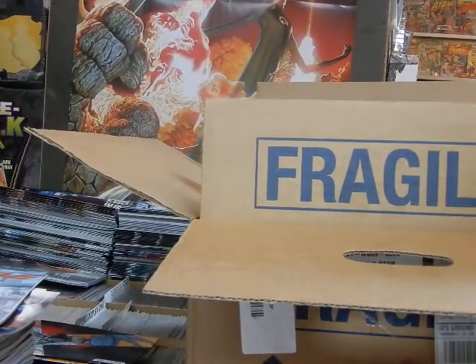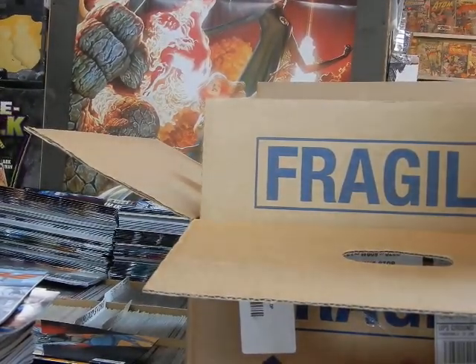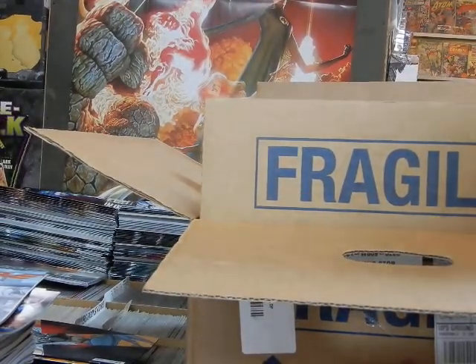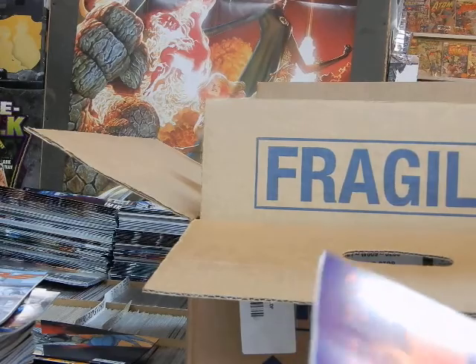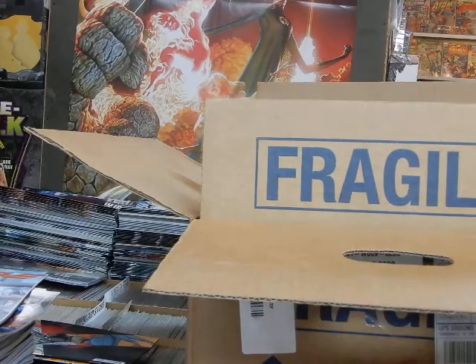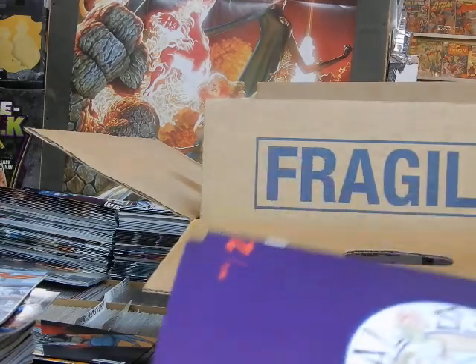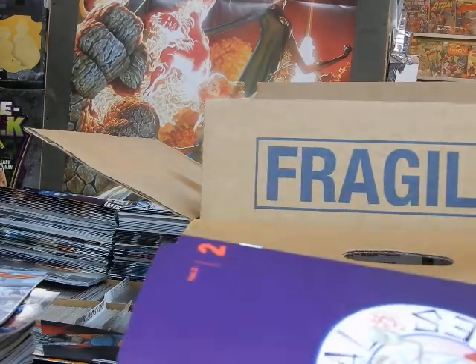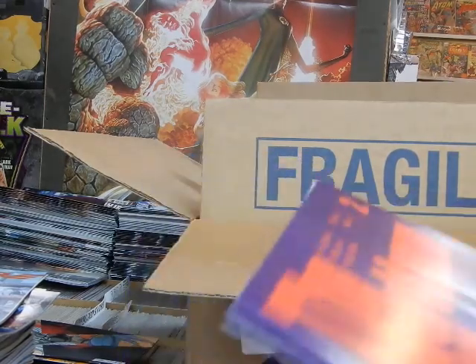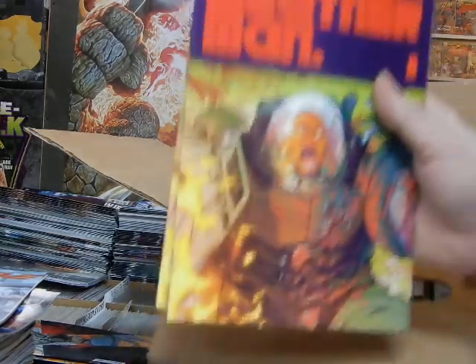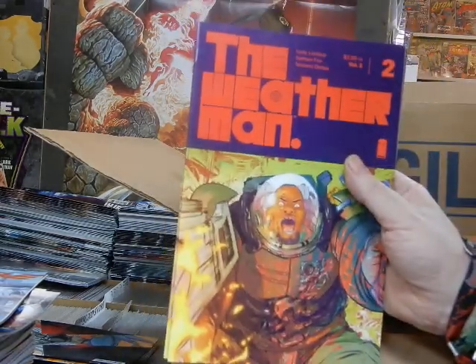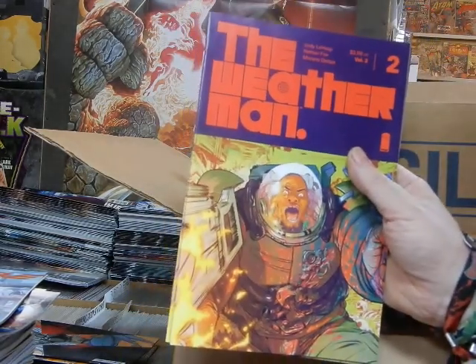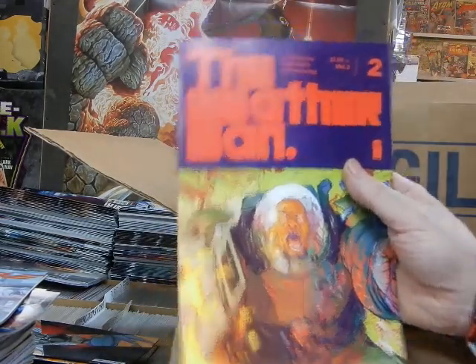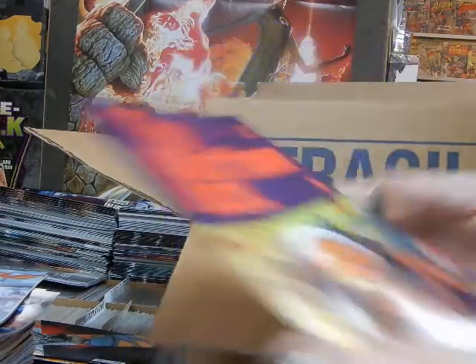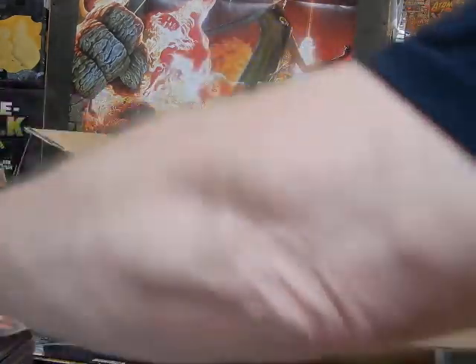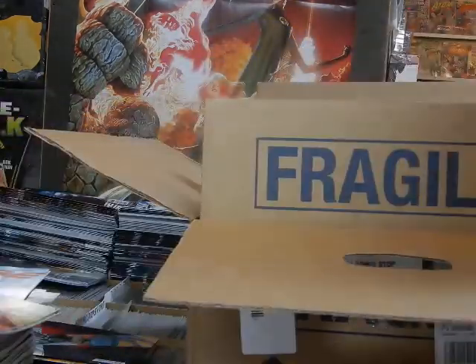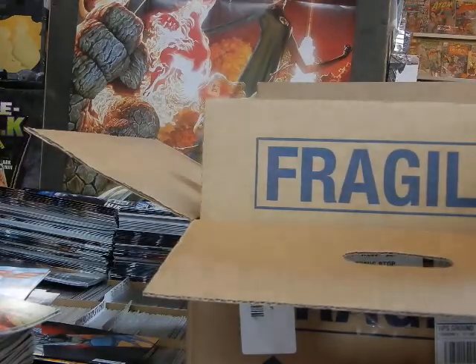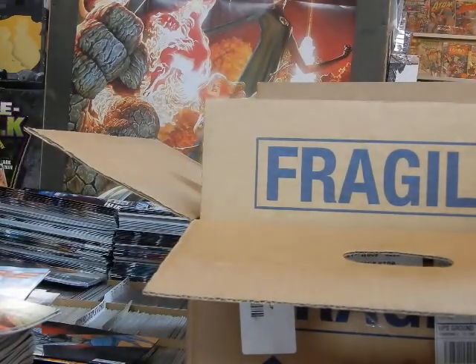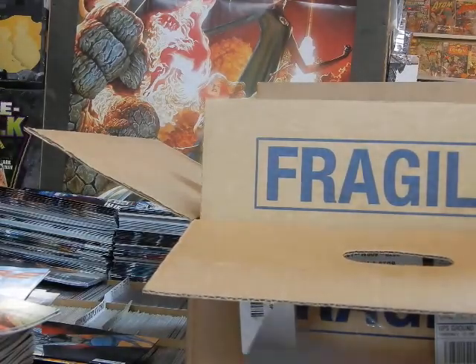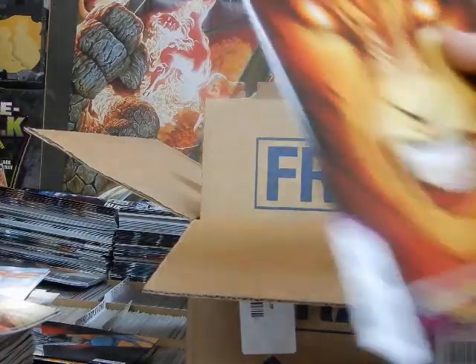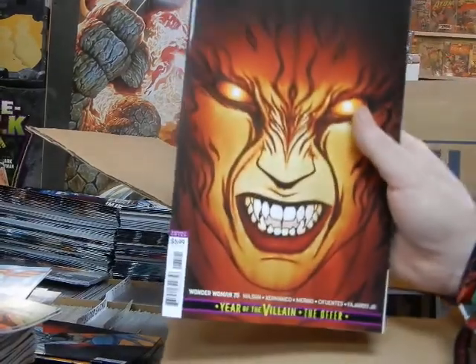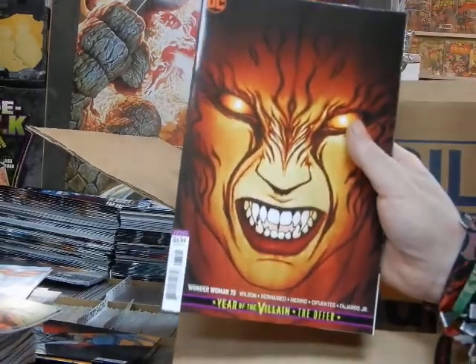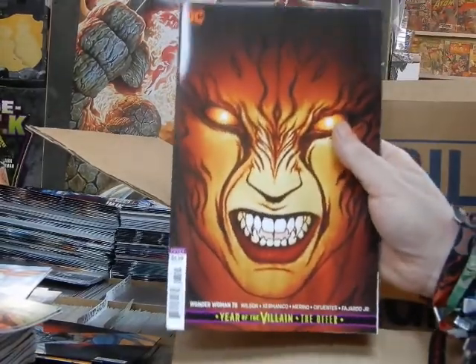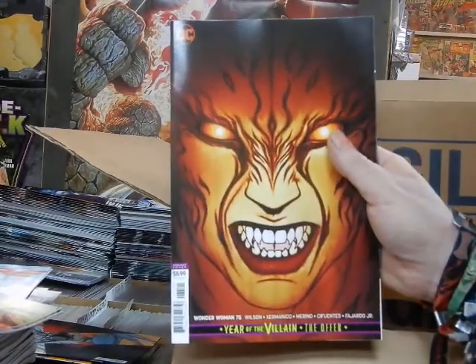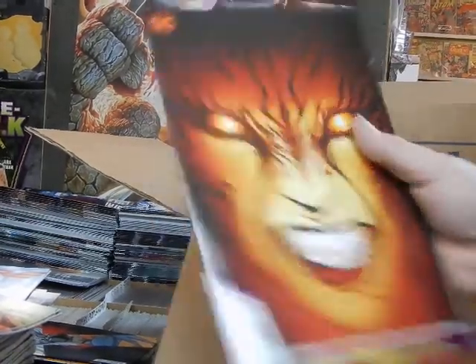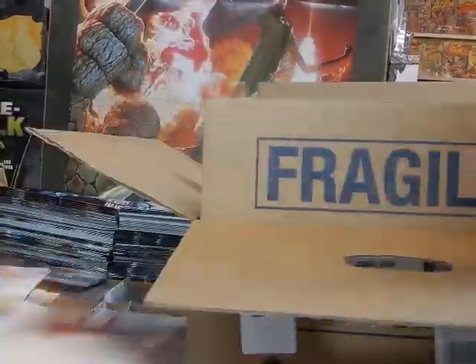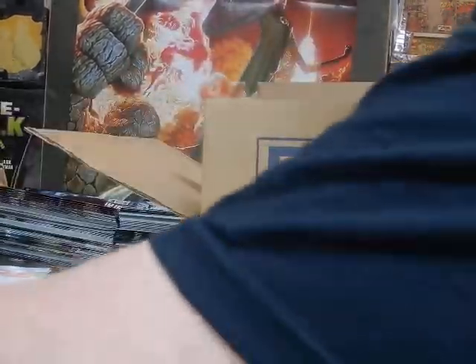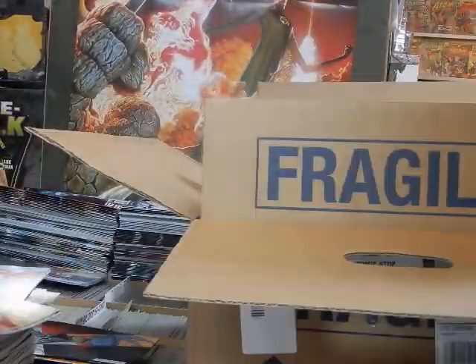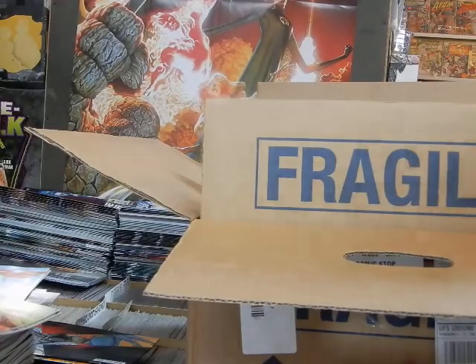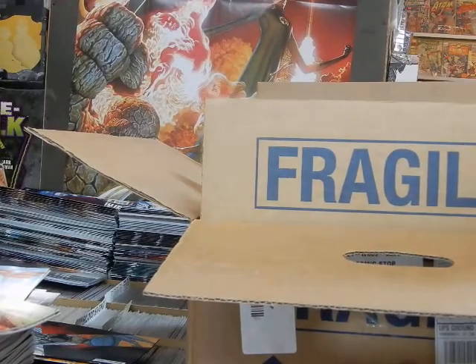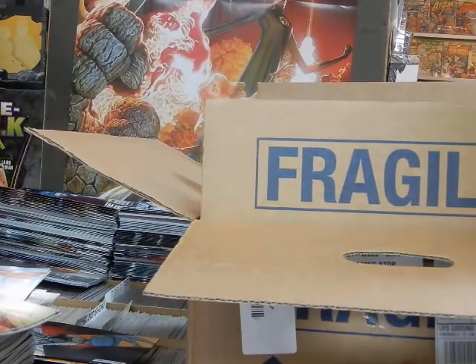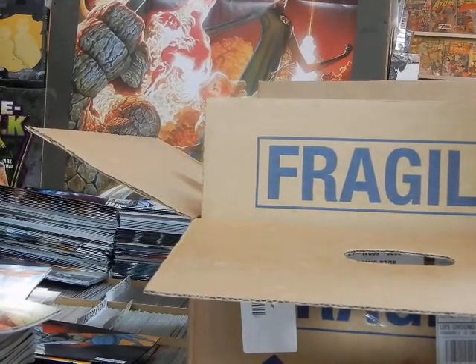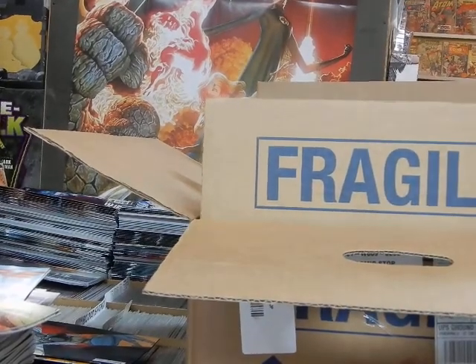We've got The Weatherman number two, Cover A. Wonder Woman number 75, Cover B. Going to pull the rest of those out — we're going to pause this because somebody just walked in.